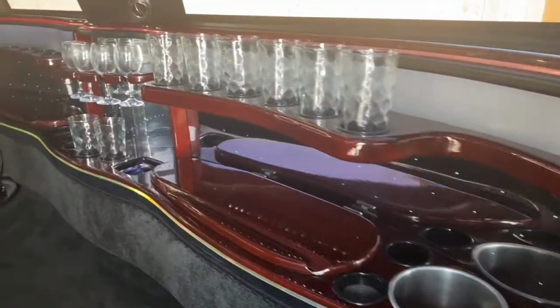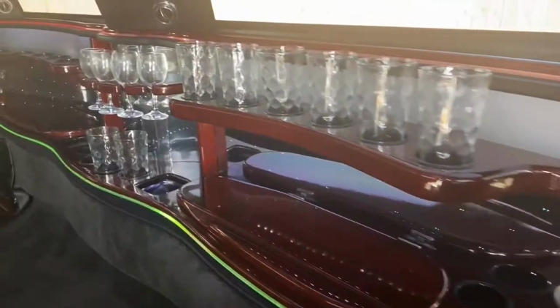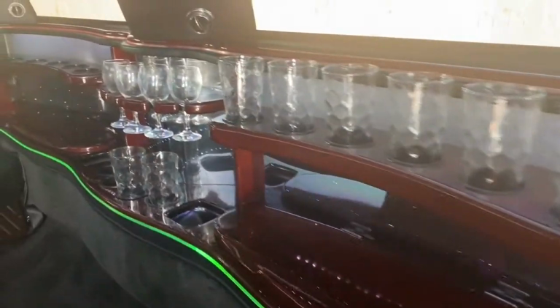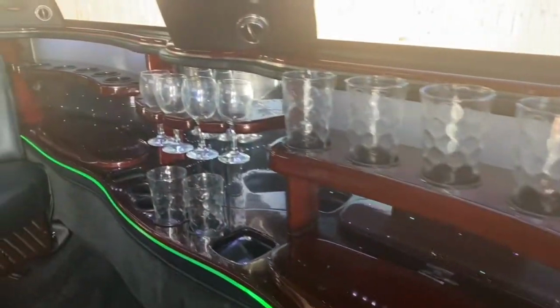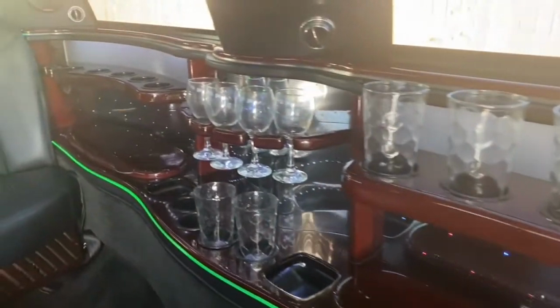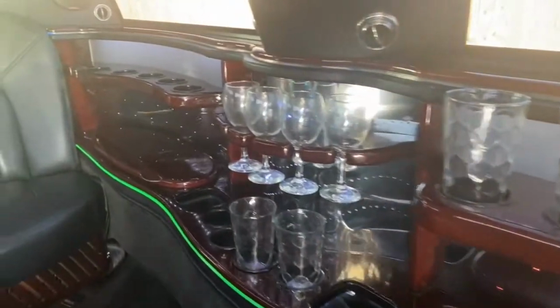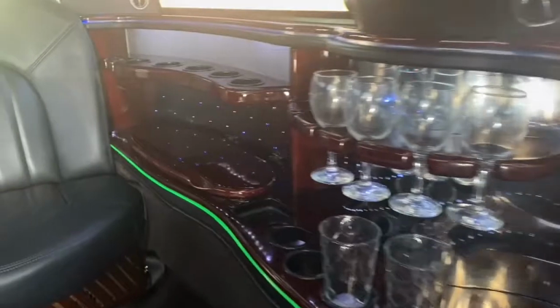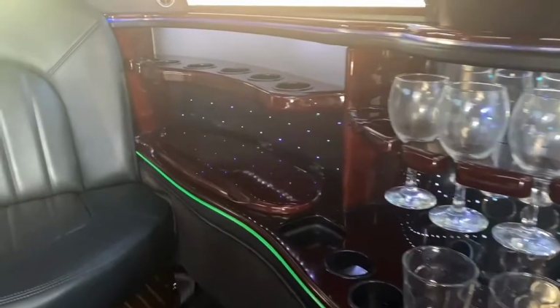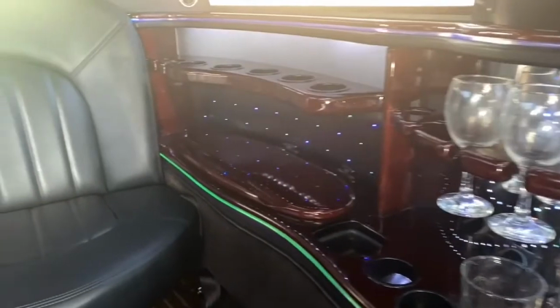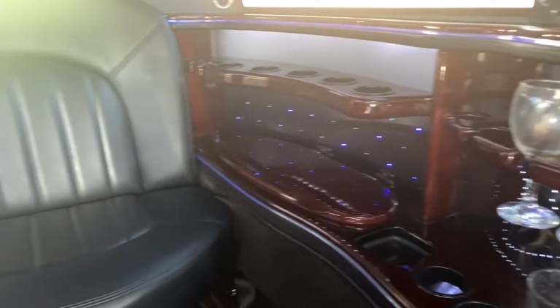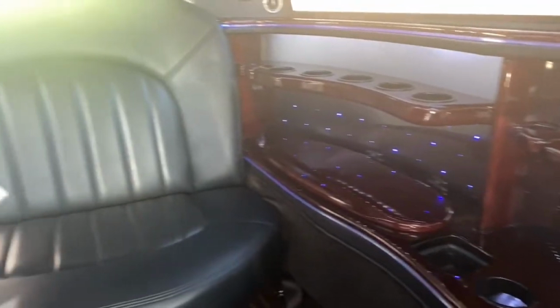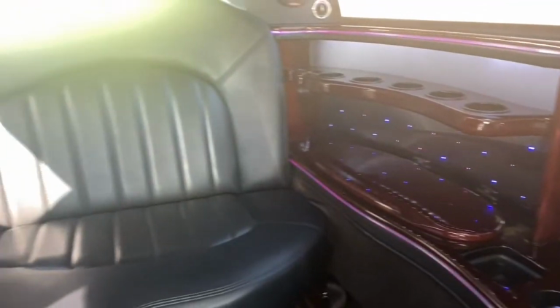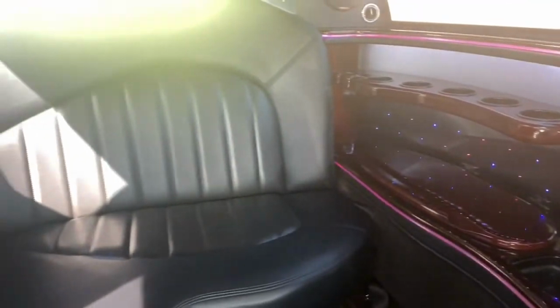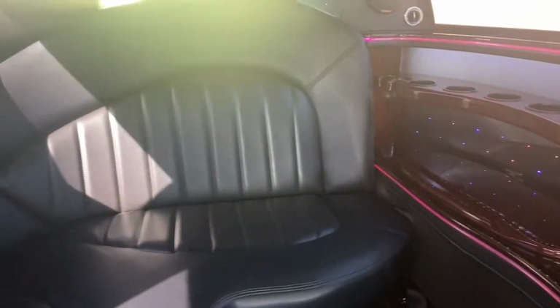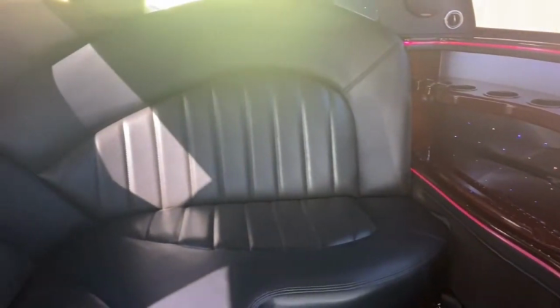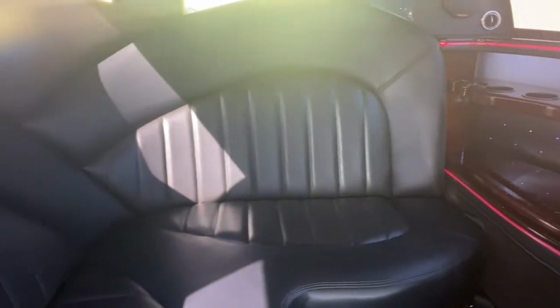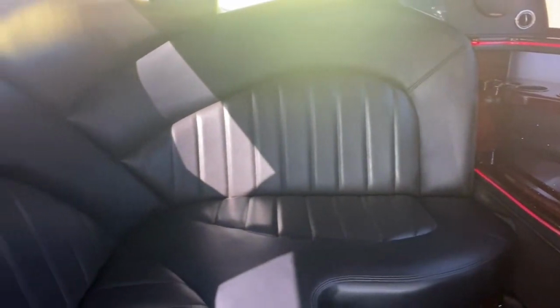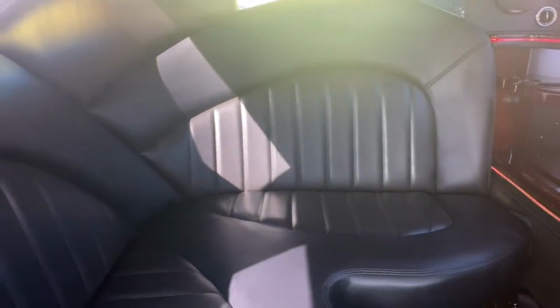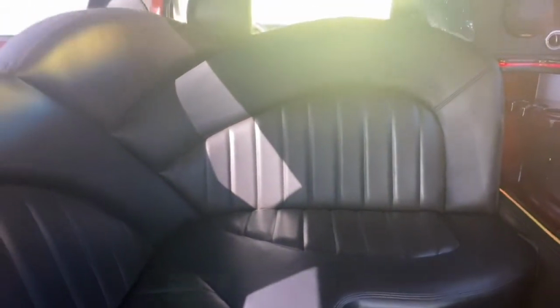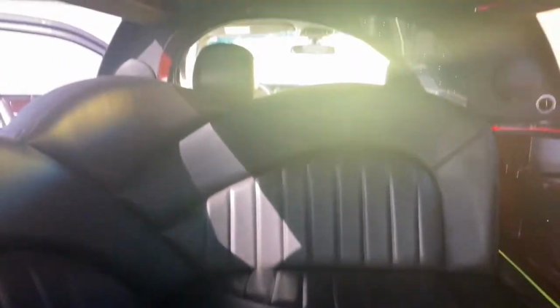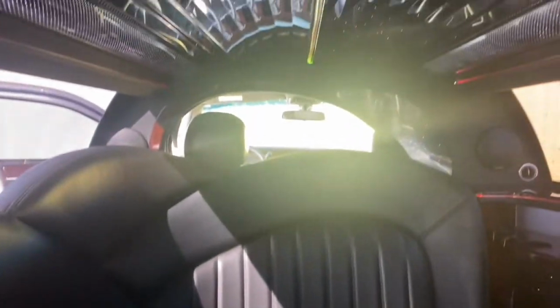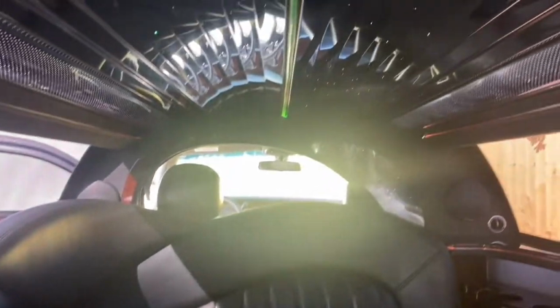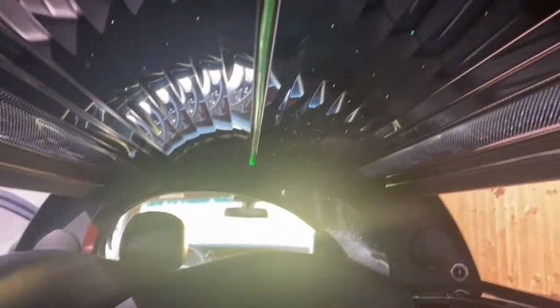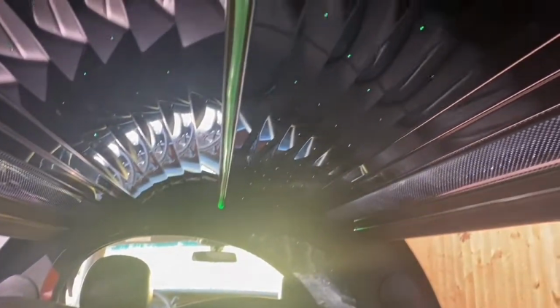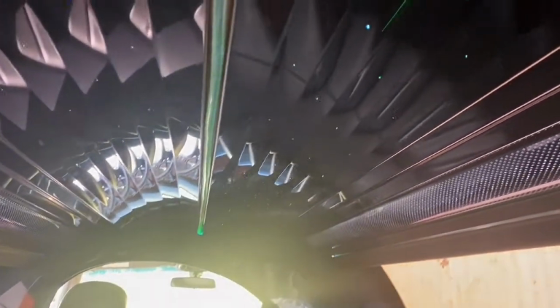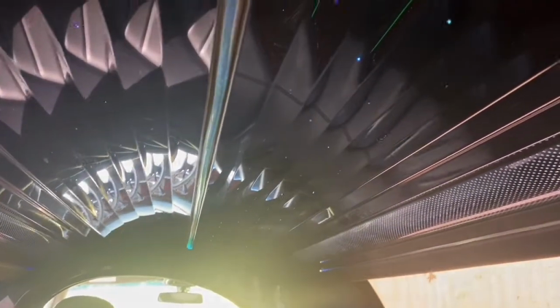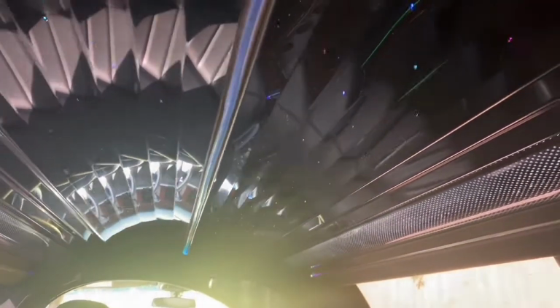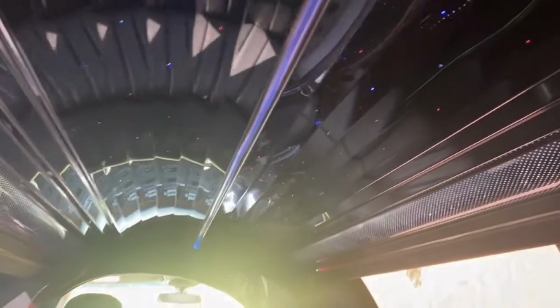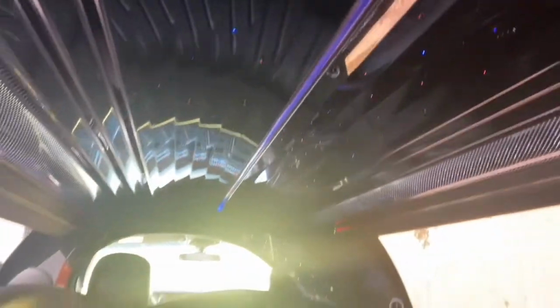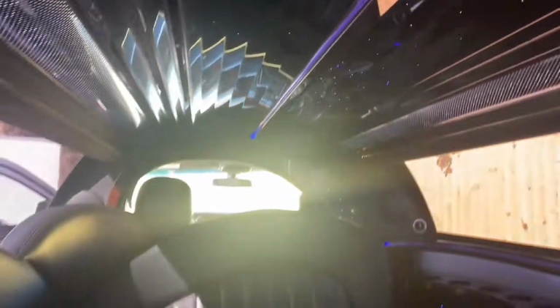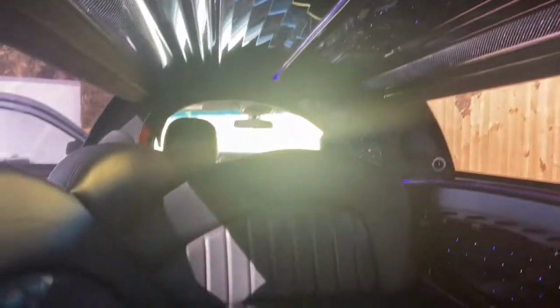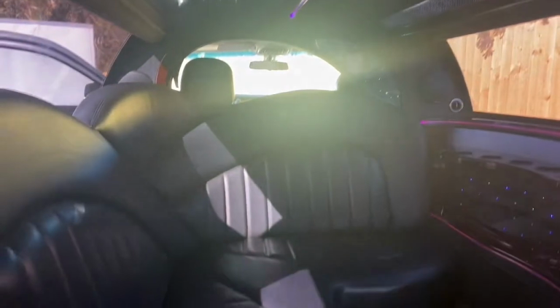The inside is stunning. The entire roof of the vehicle is covered with lights that change colors and looks like the night sky. You'll find these lights are also incorporated in the gorgeous cherry wood wet bar.